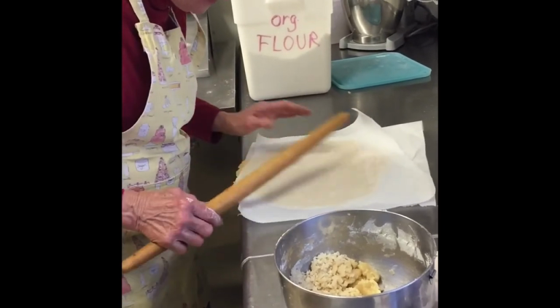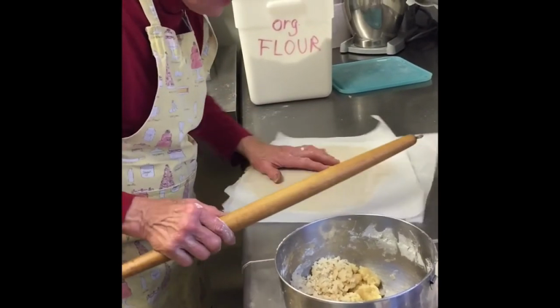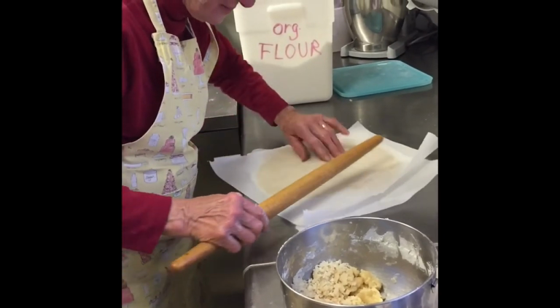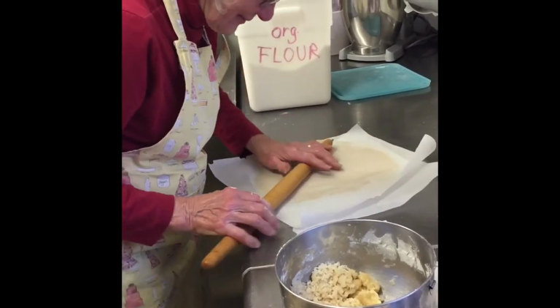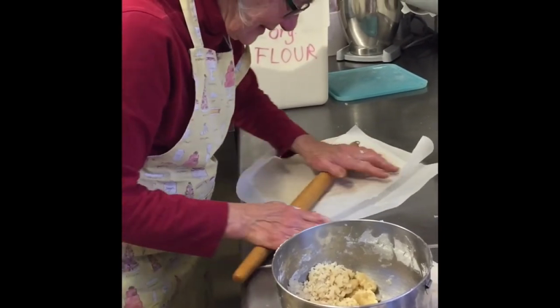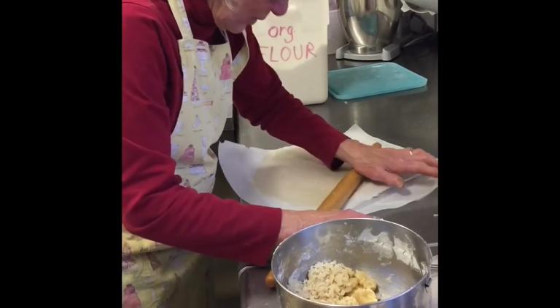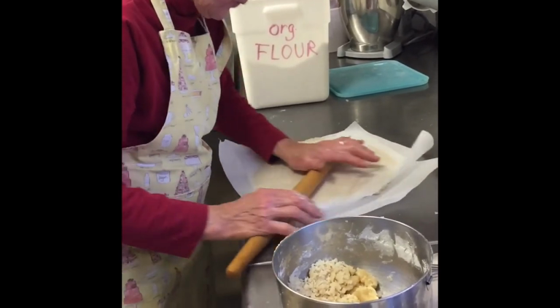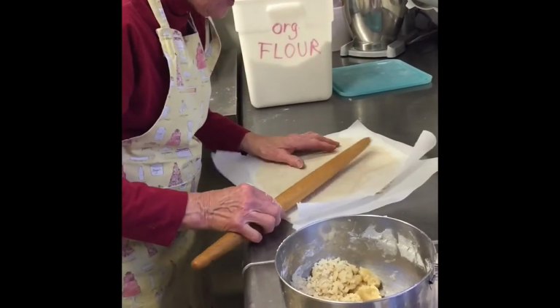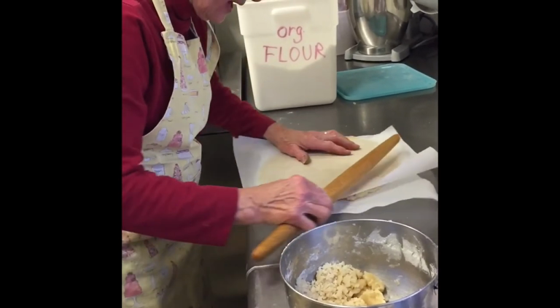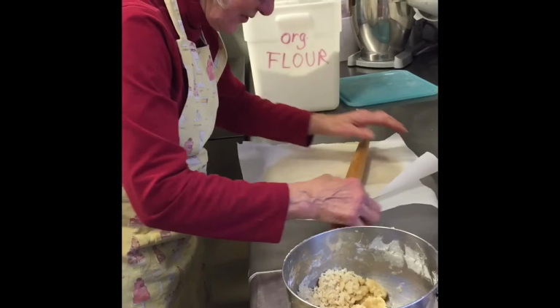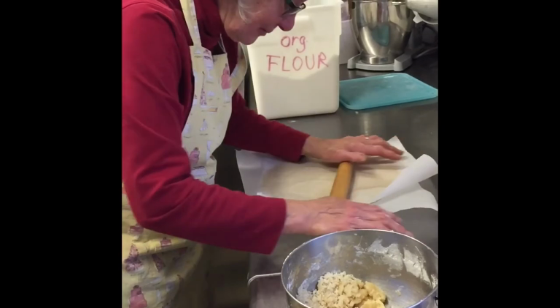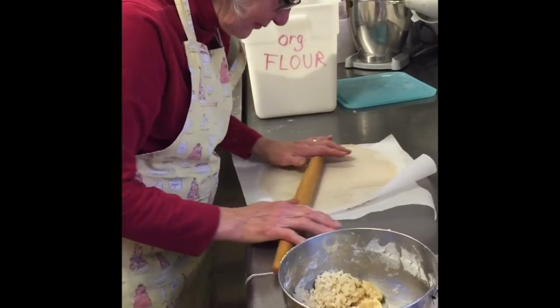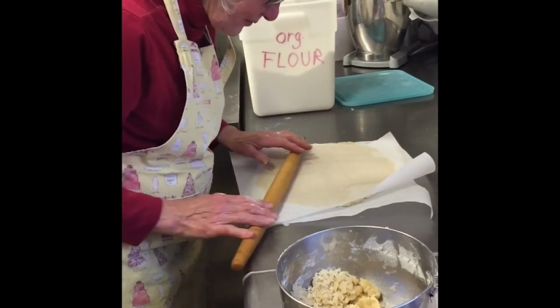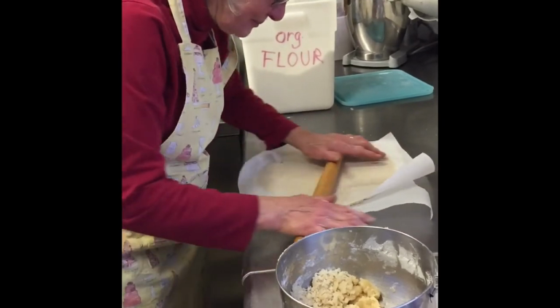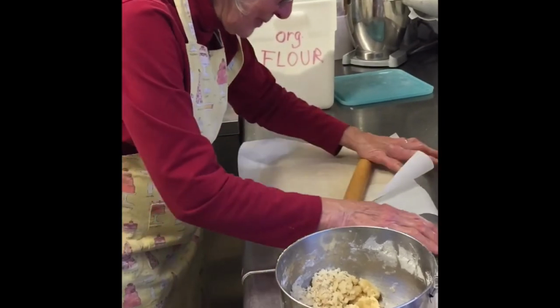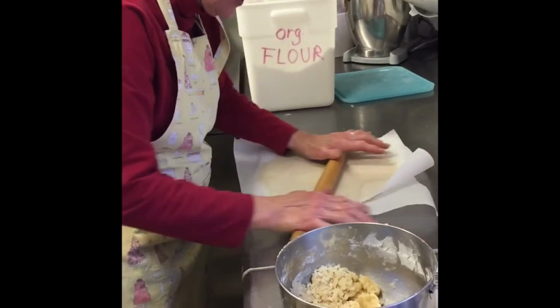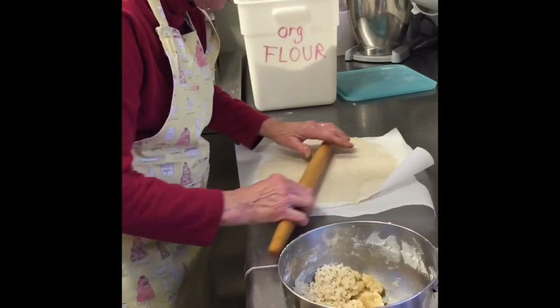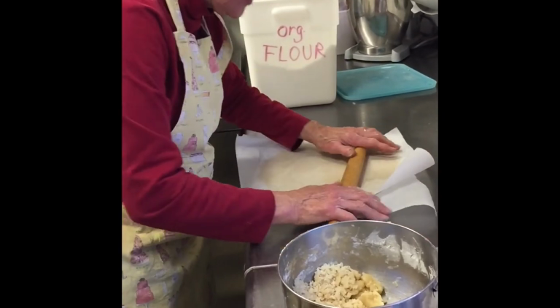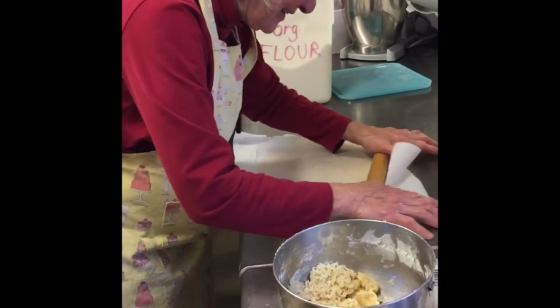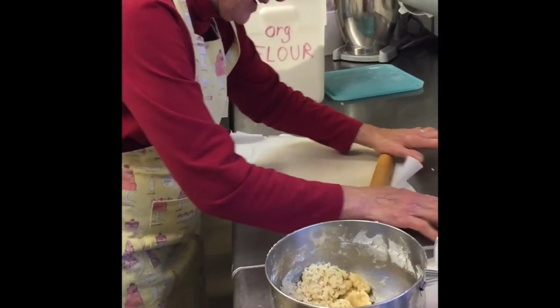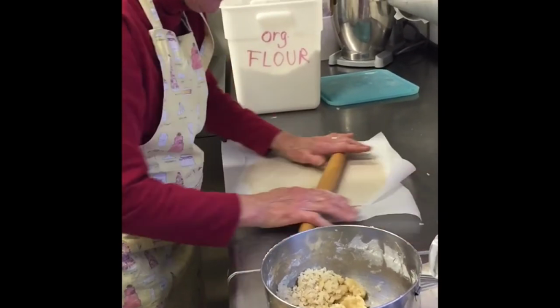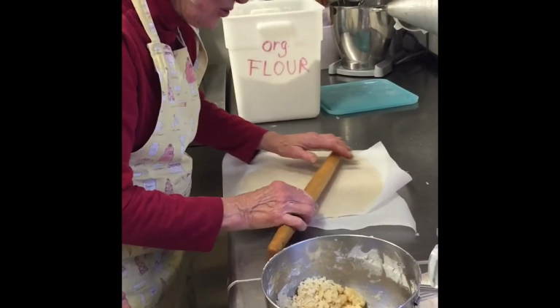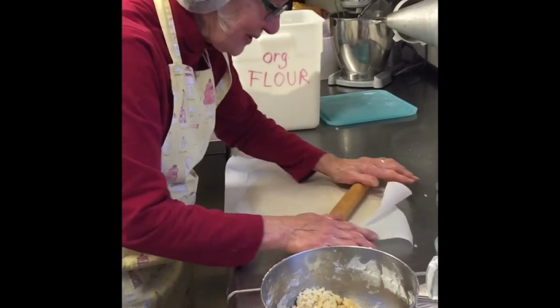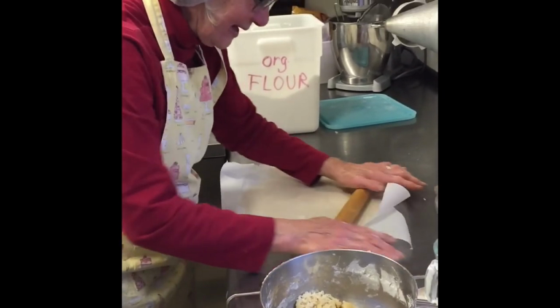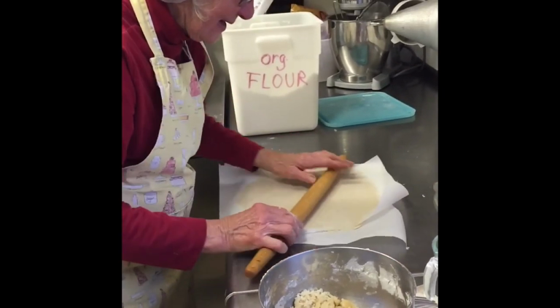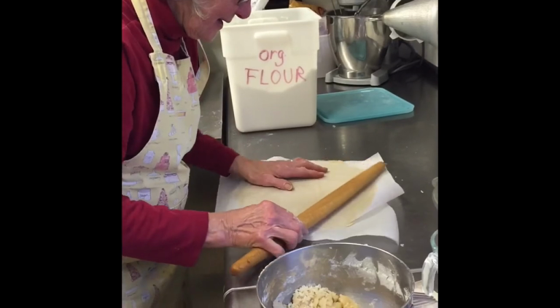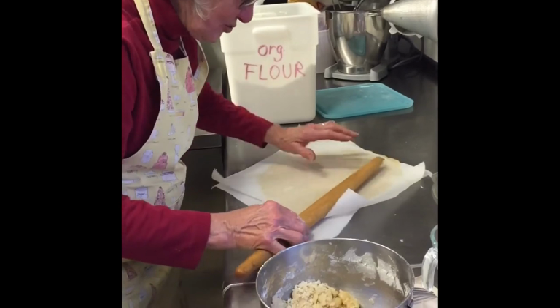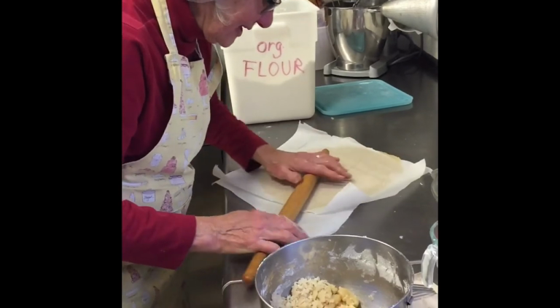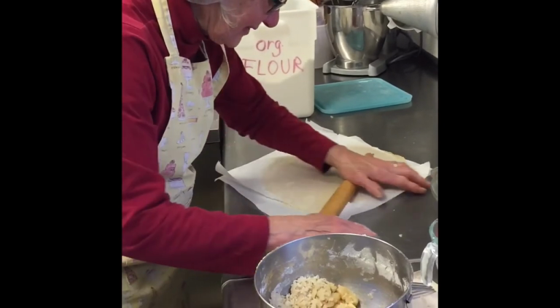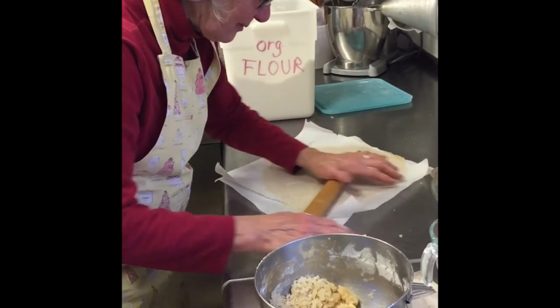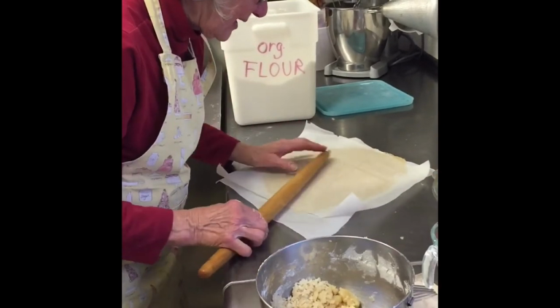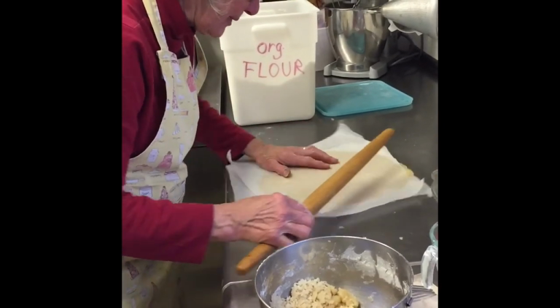You haven't caved in yet though? Well, yeah, if there's some leftover pie crust — oh, but usually Lisa doesn't make it up.